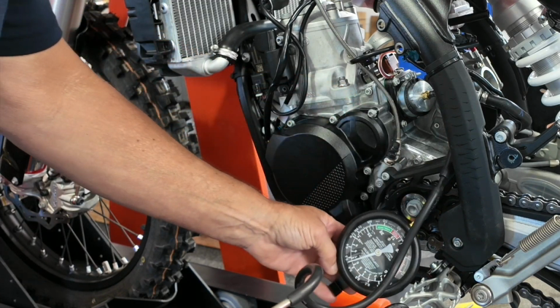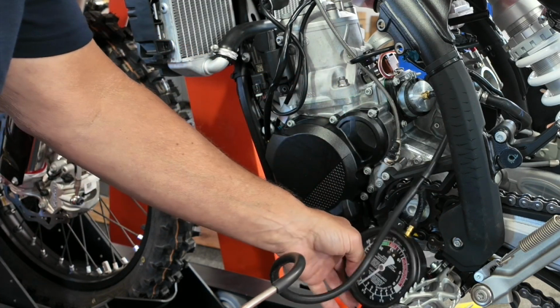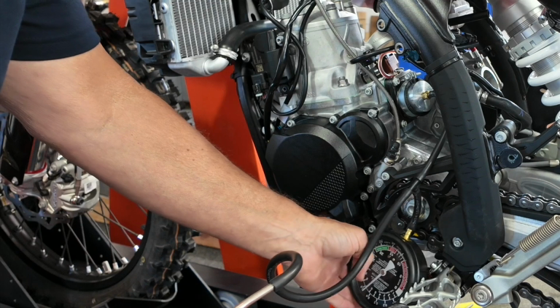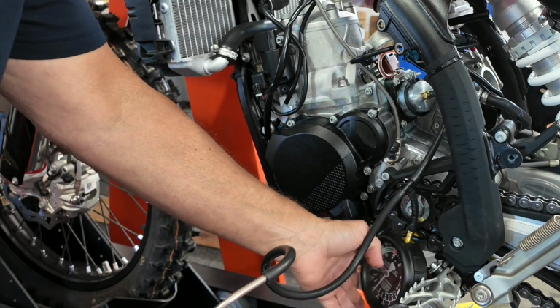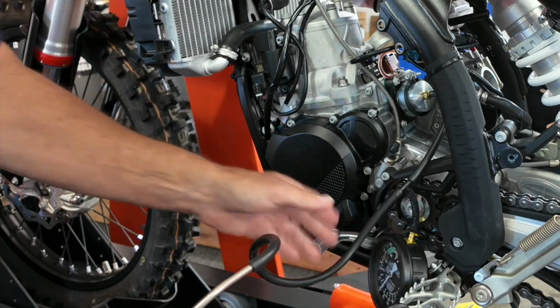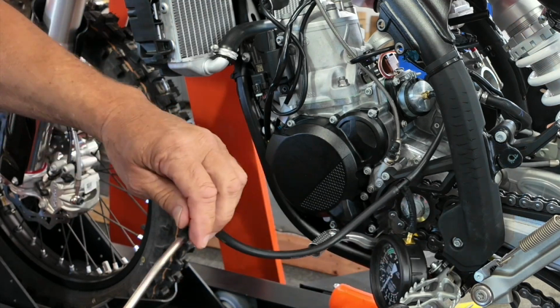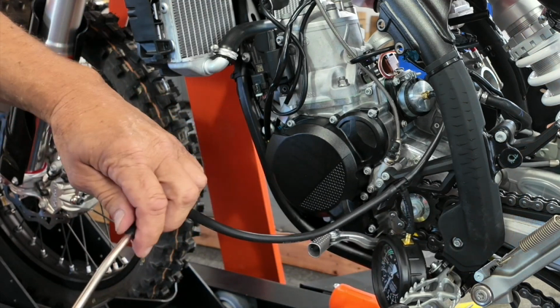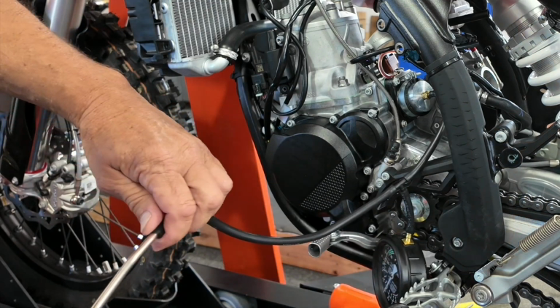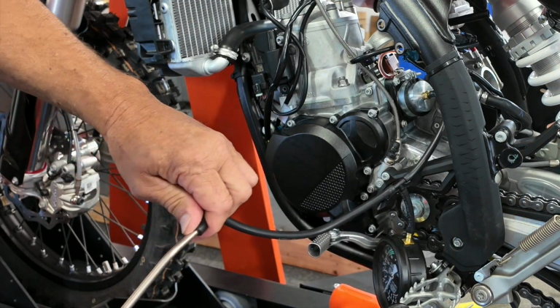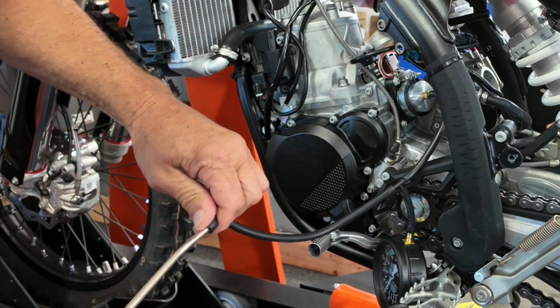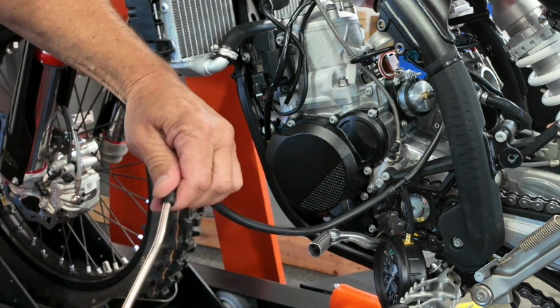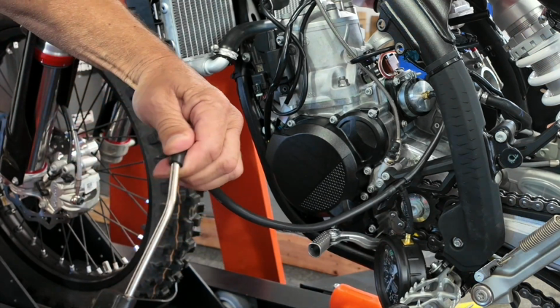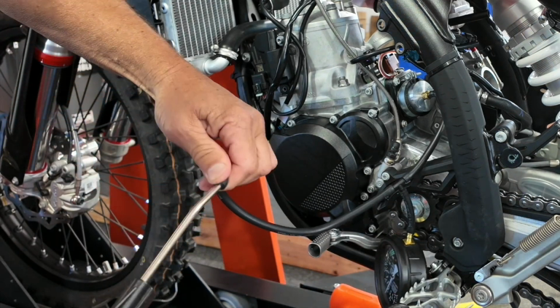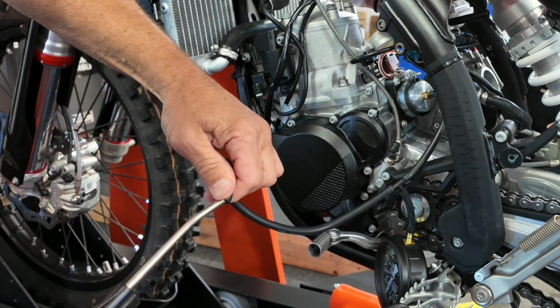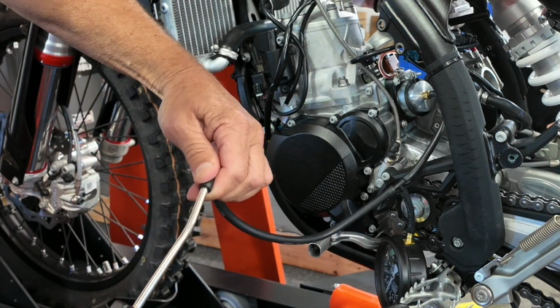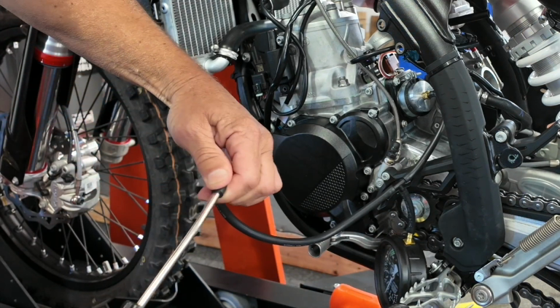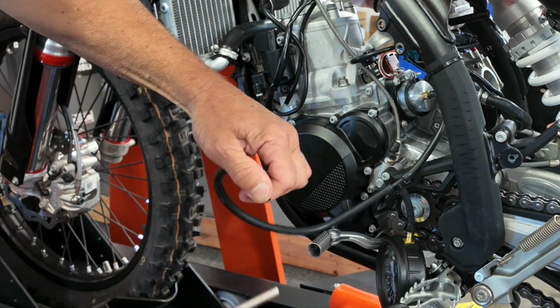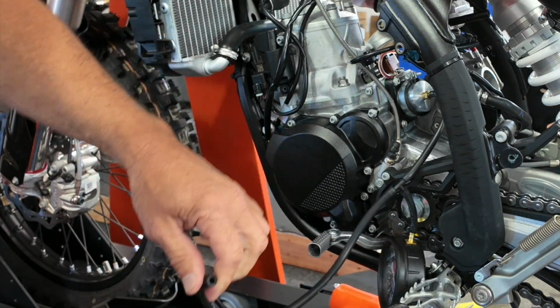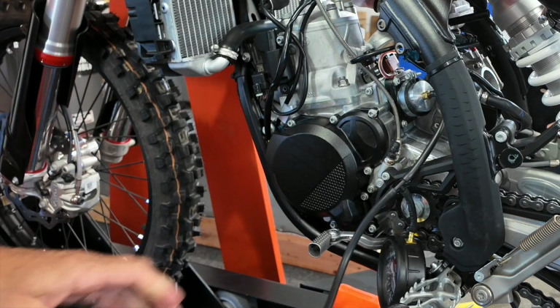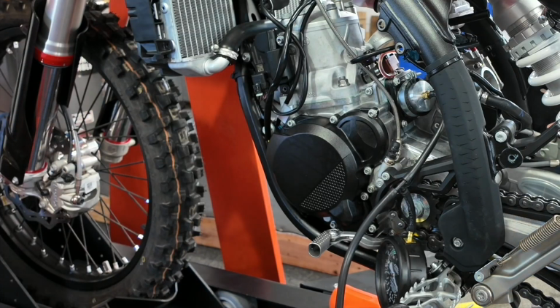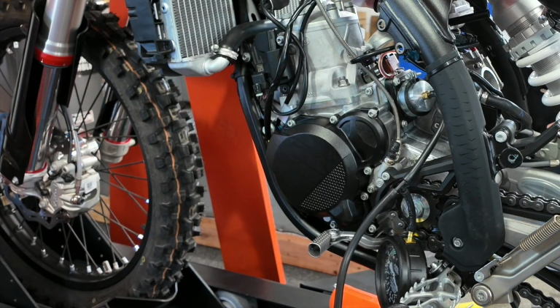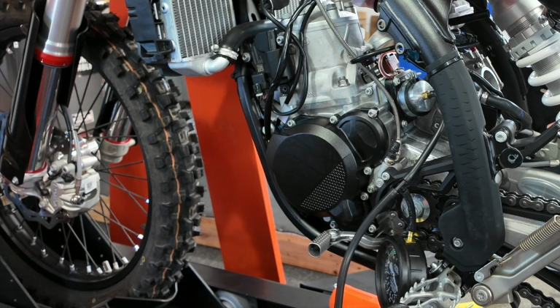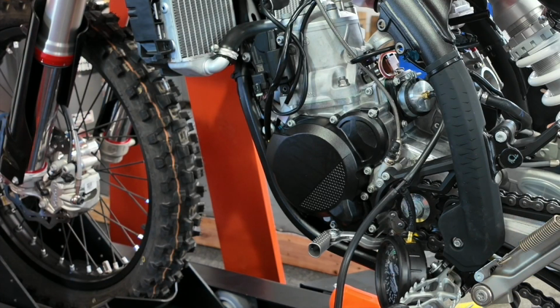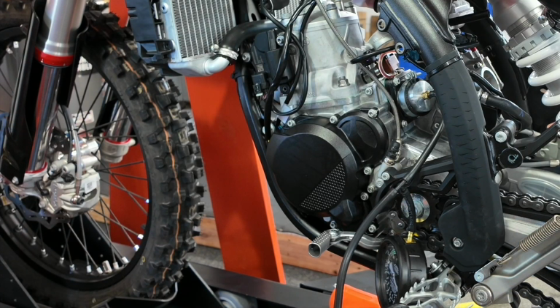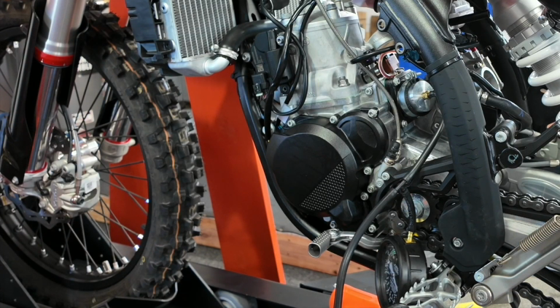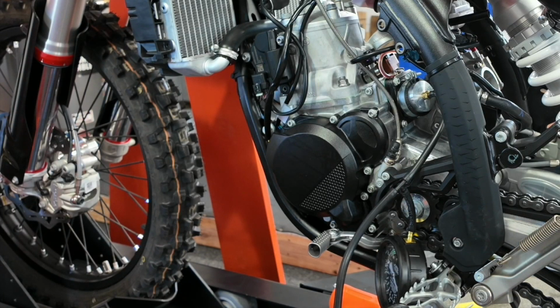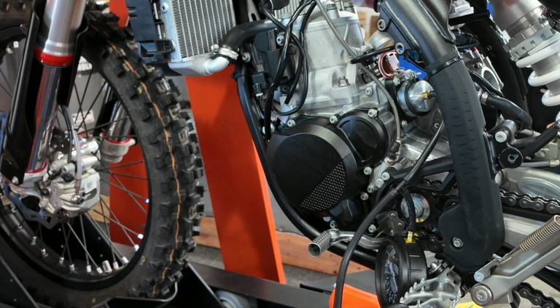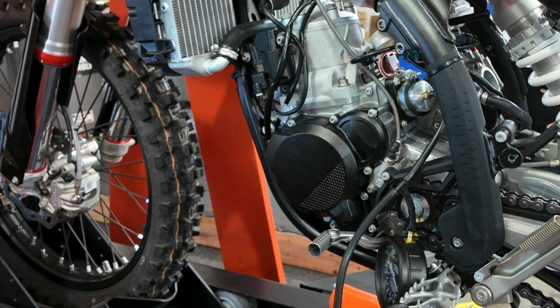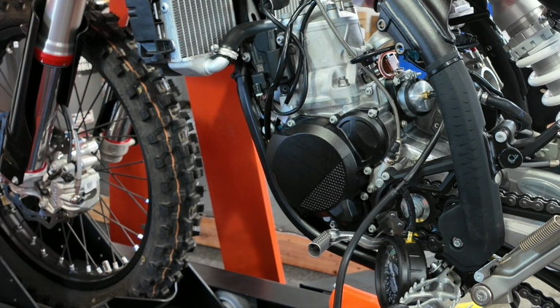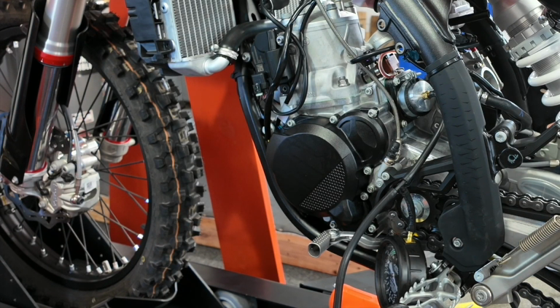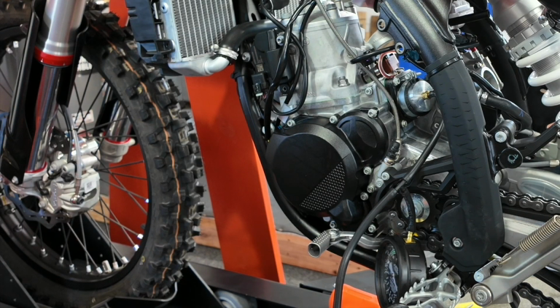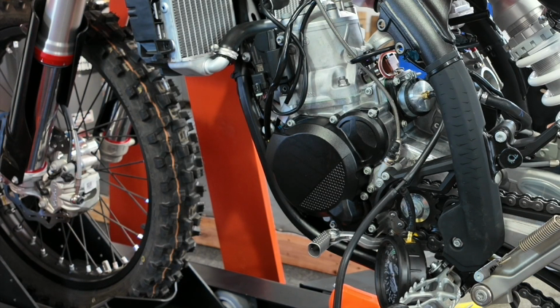Hey, now we have a solid bike! Now we can get to work making our bottom-end monster. You definitely know what you need first. Next, let's run it and see what power change was made.